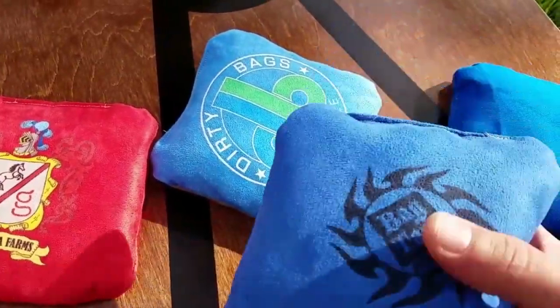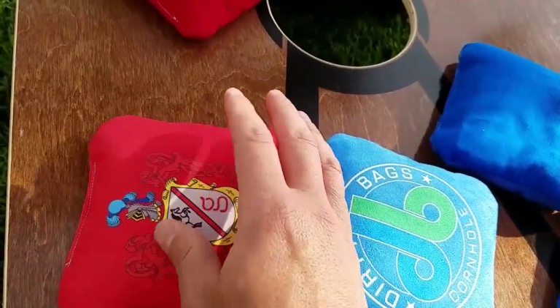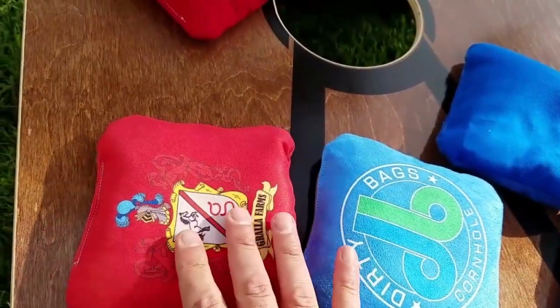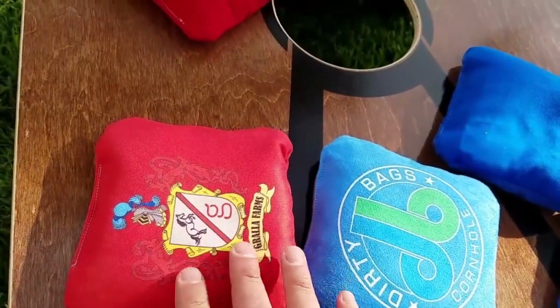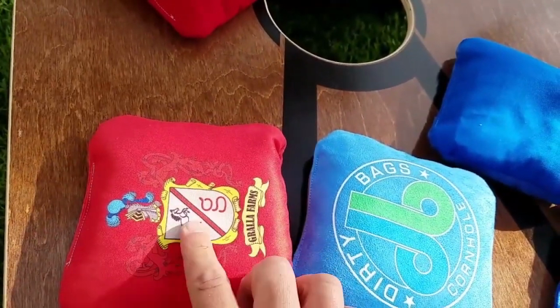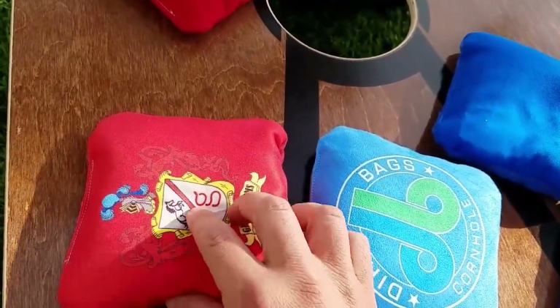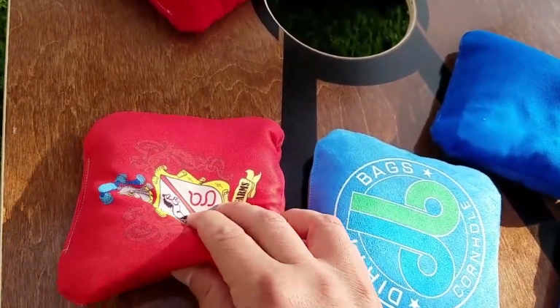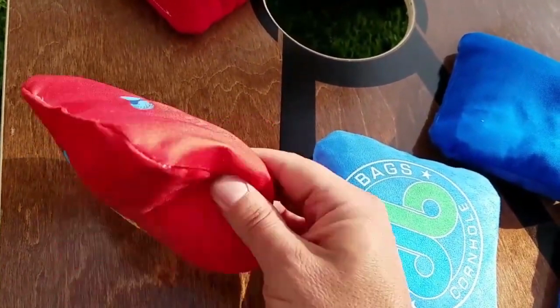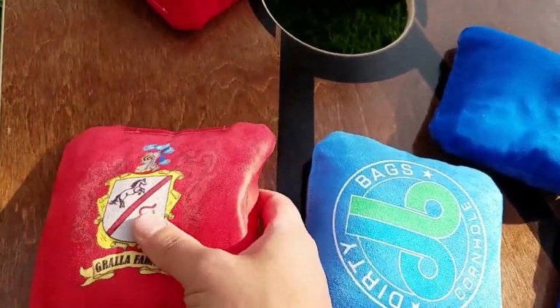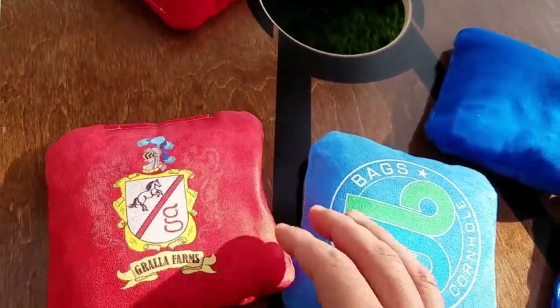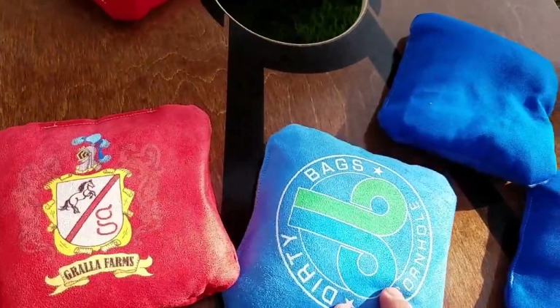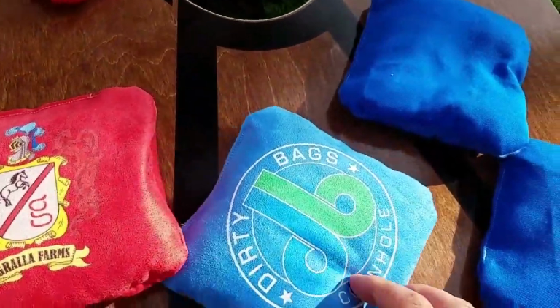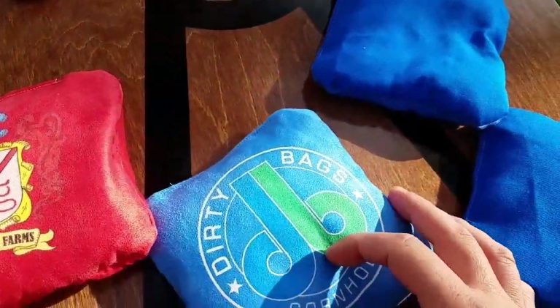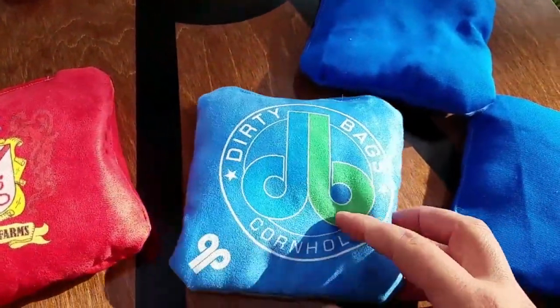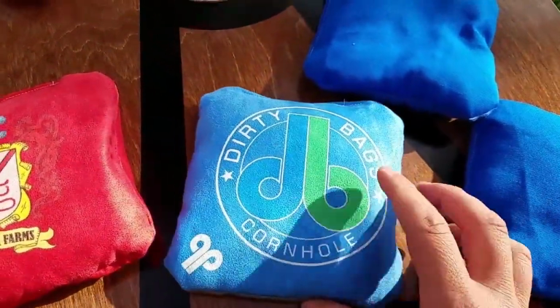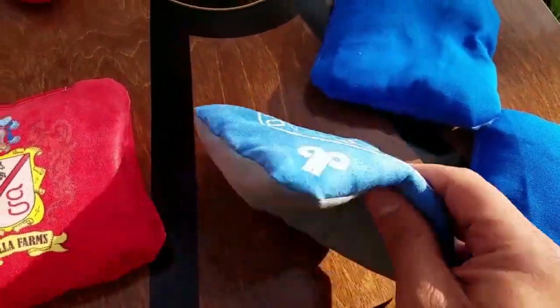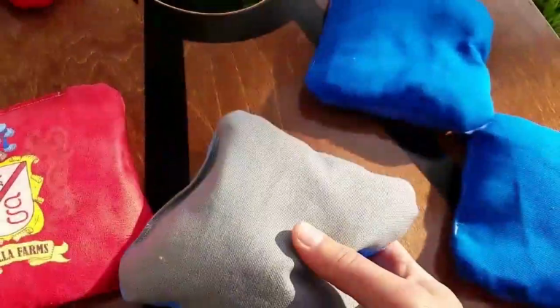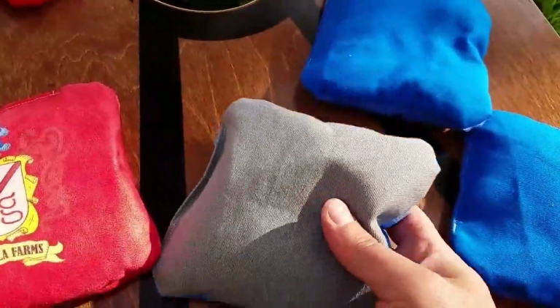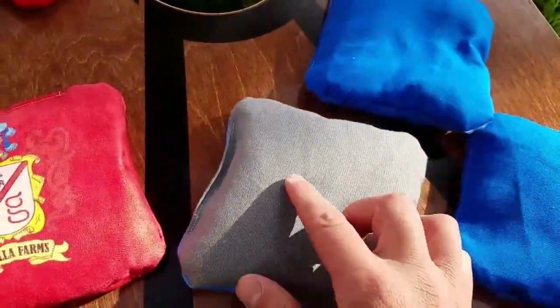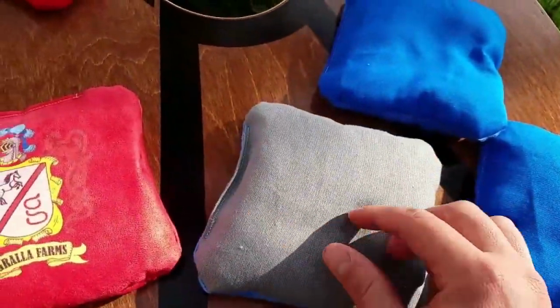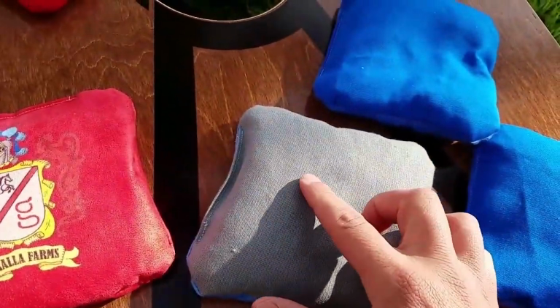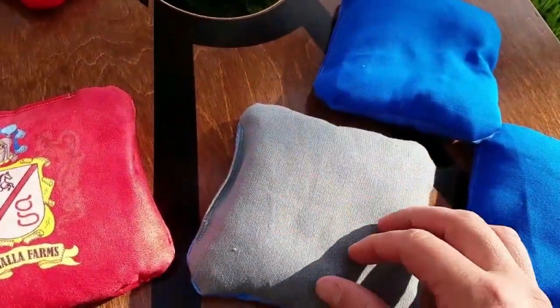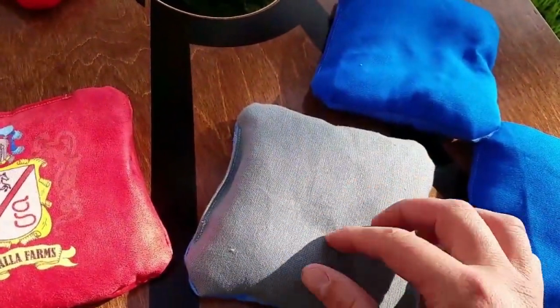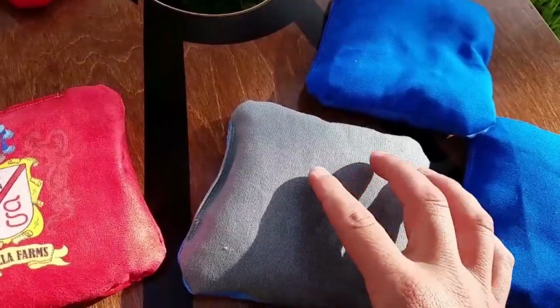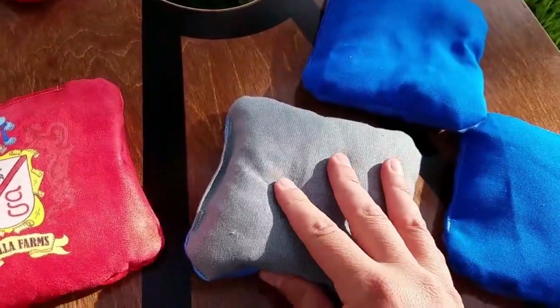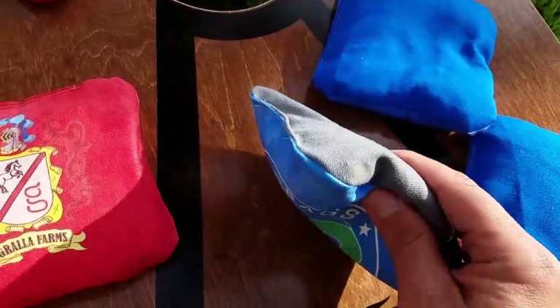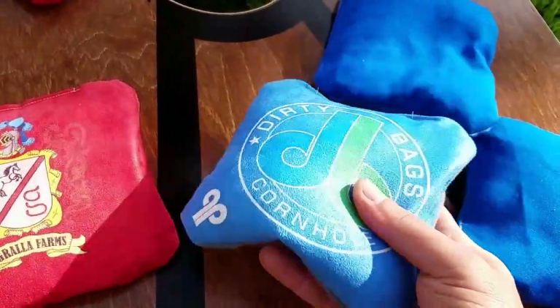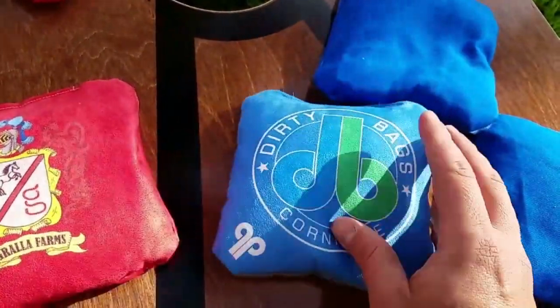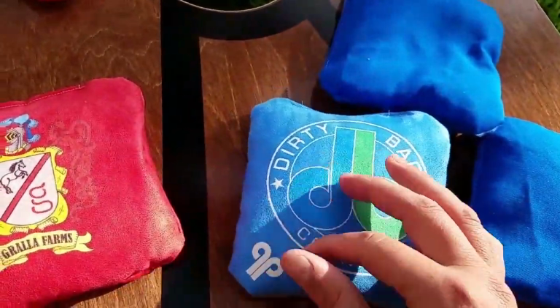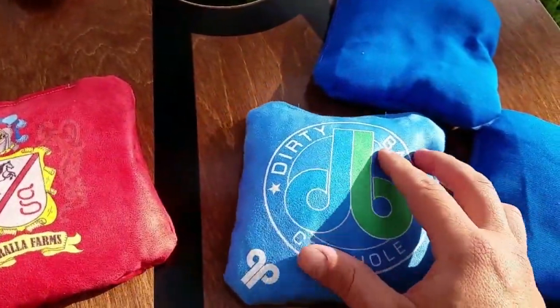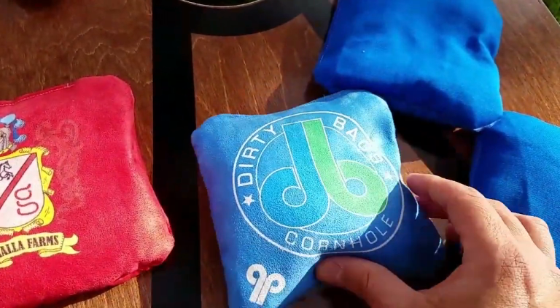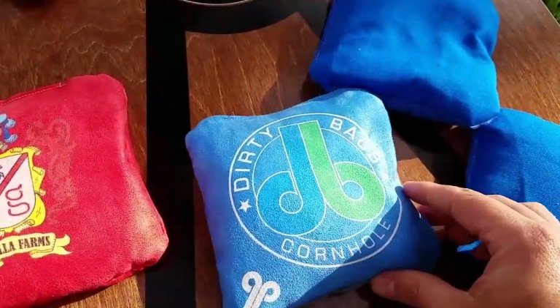We can do customization with full graphics on both sides. On the duck we can add one or two color designs, and then full color on the Ultra bags.